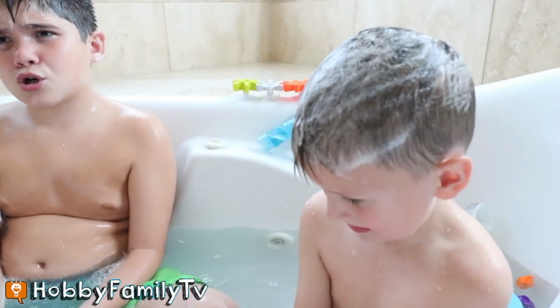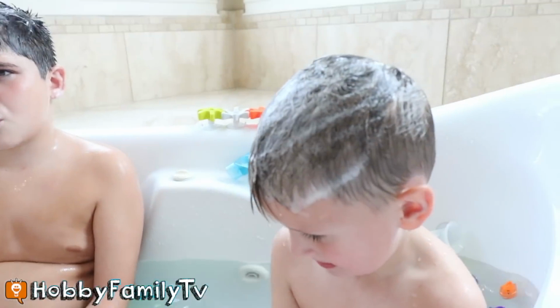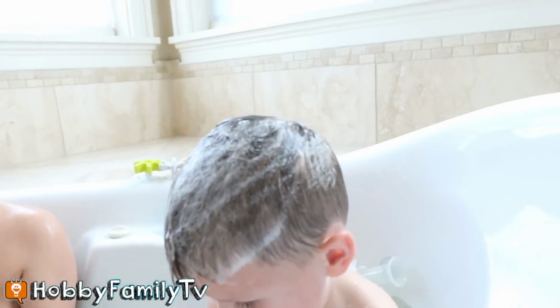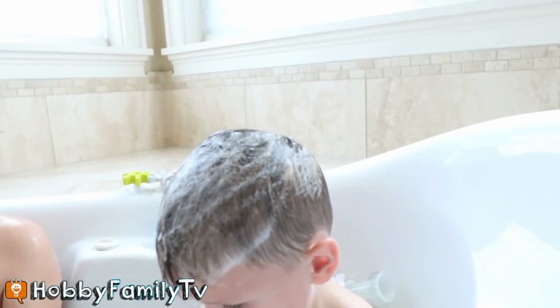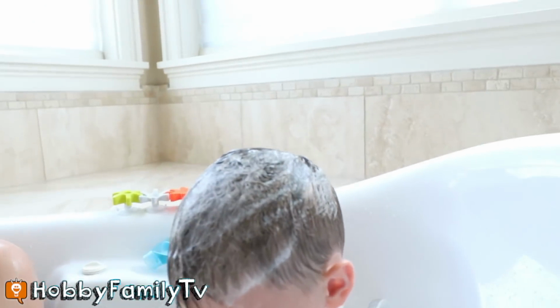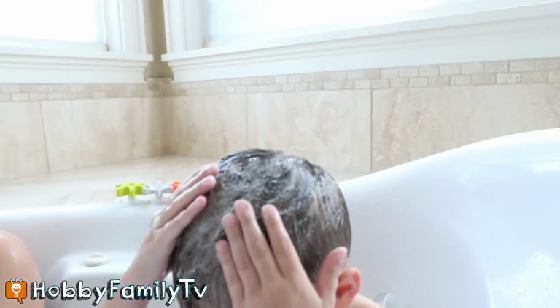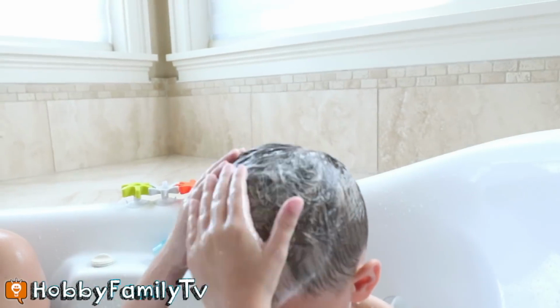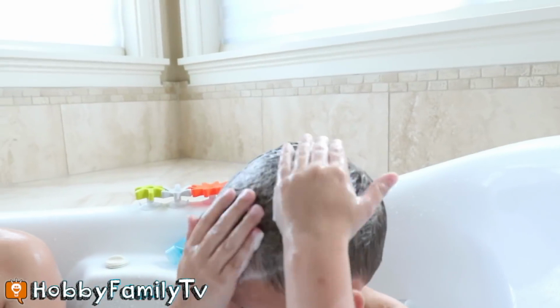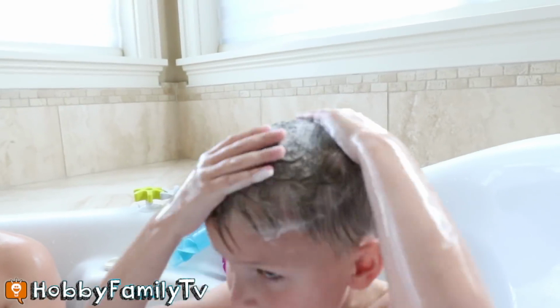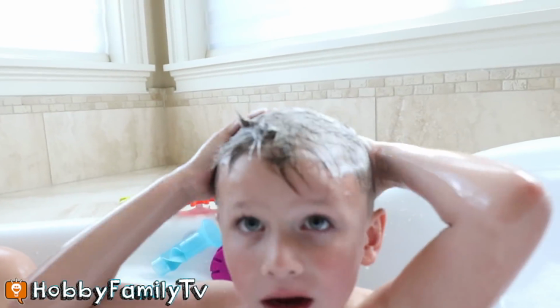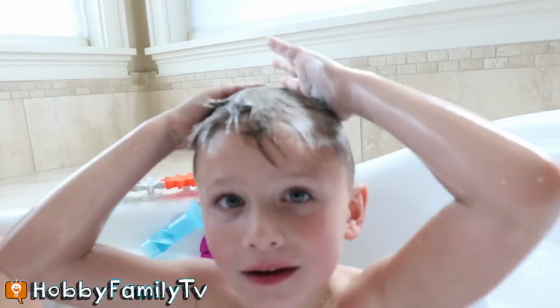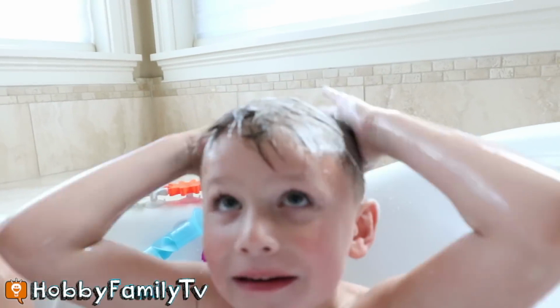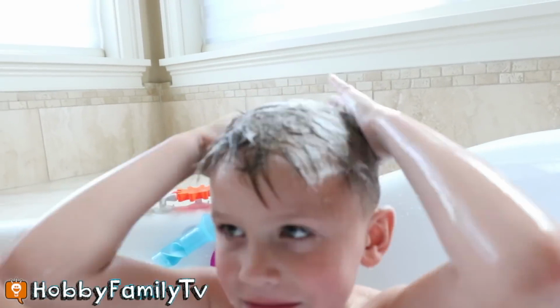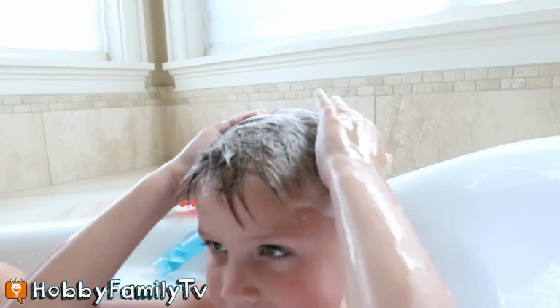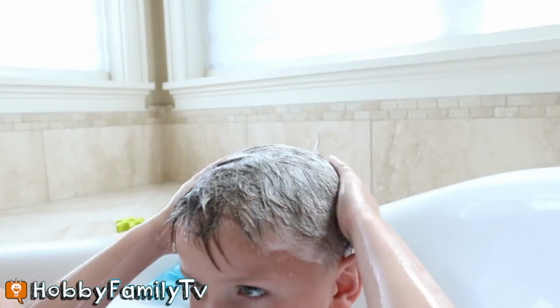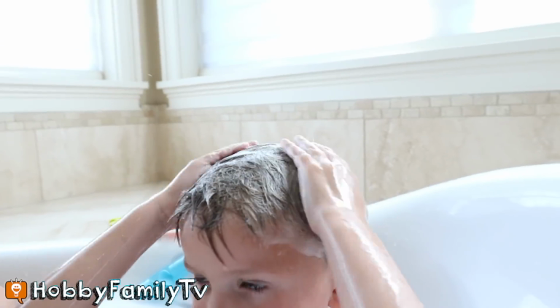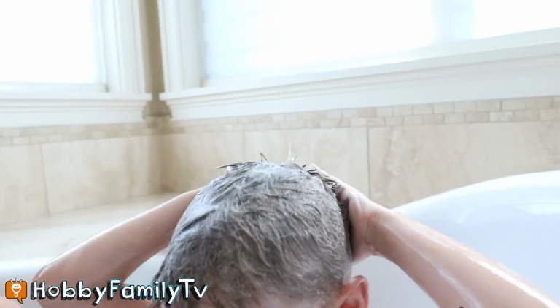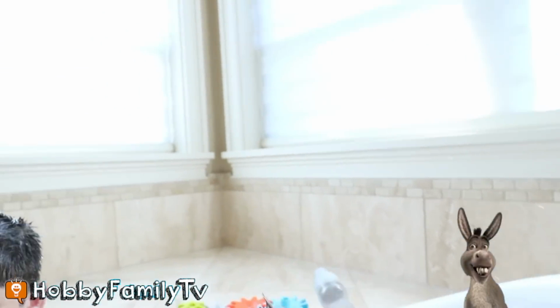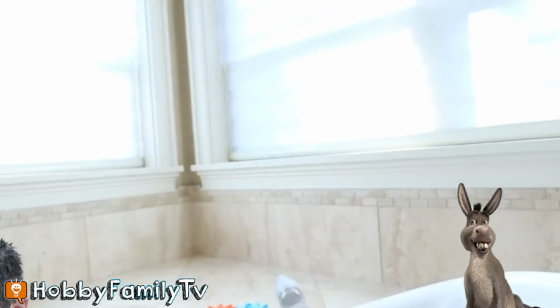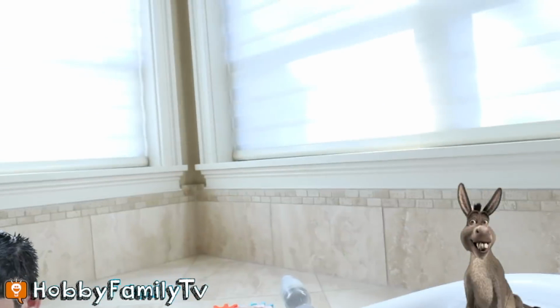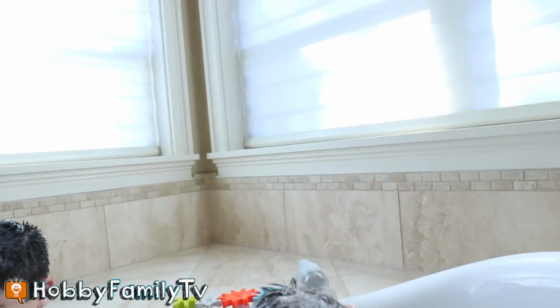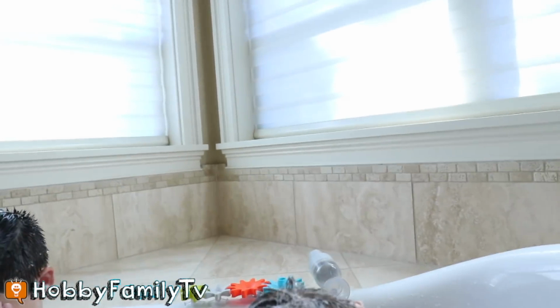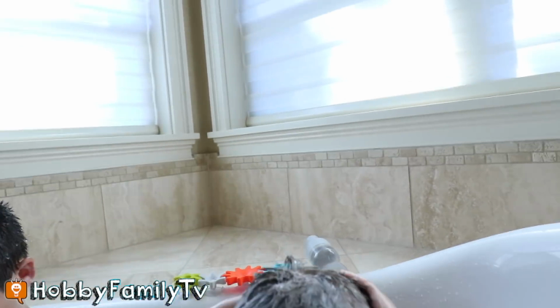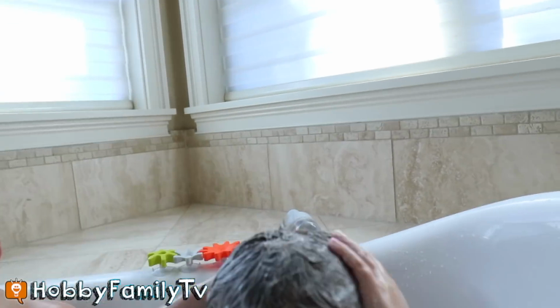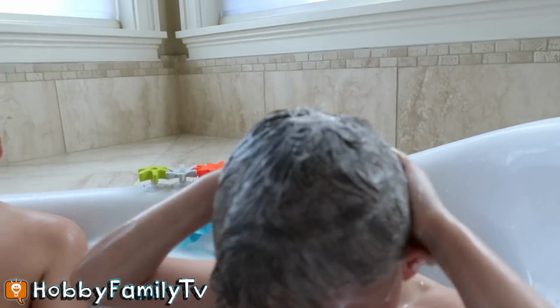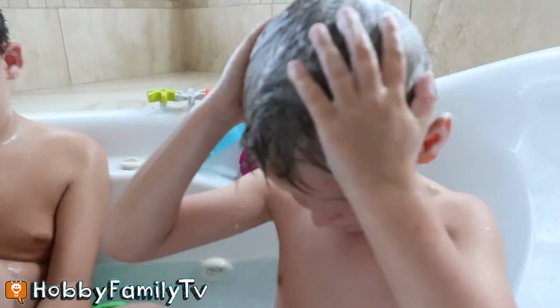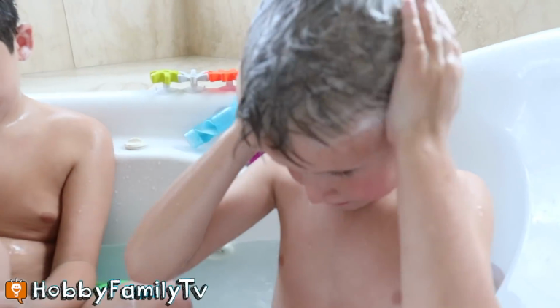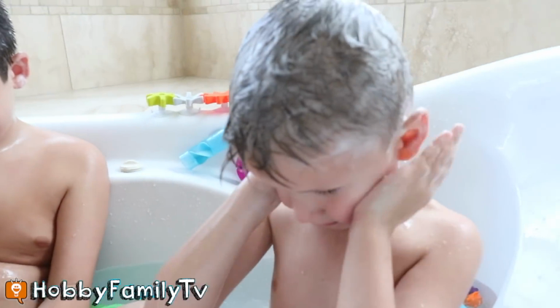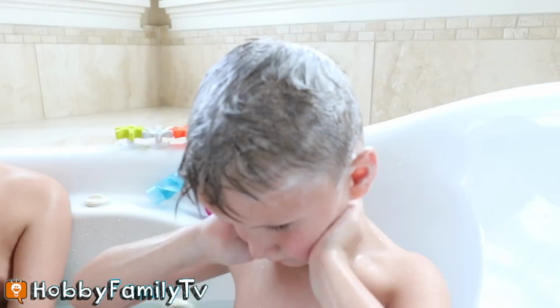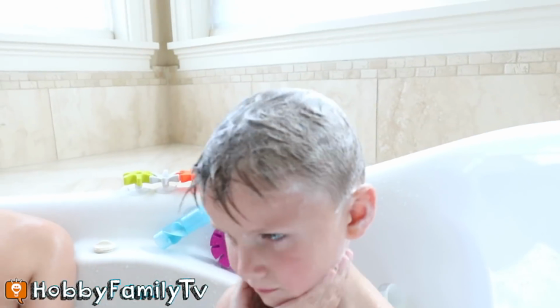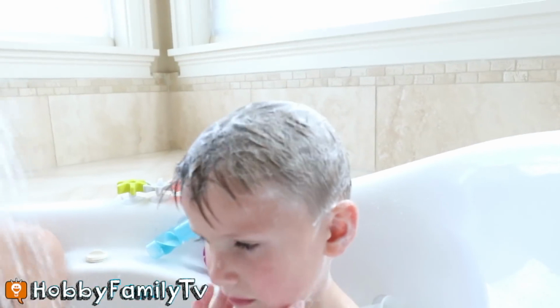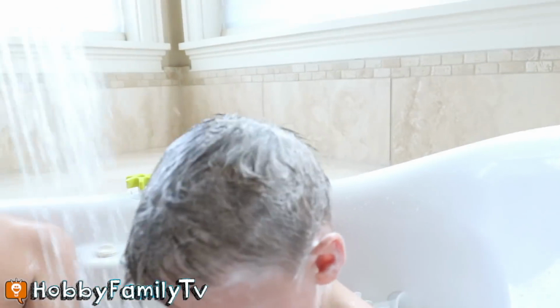Good job. Better get the size of your head. Get the size of your head and the back. Behind your ears. There we go. Are you ready?